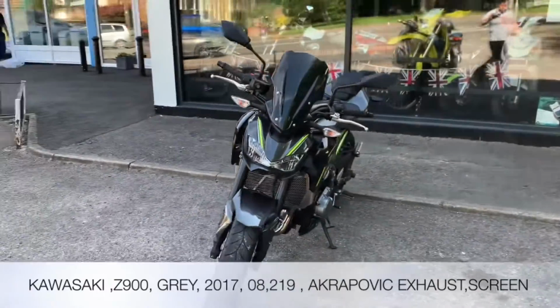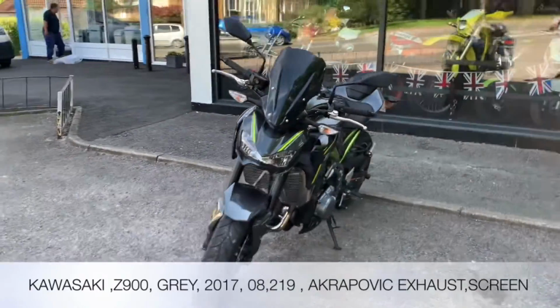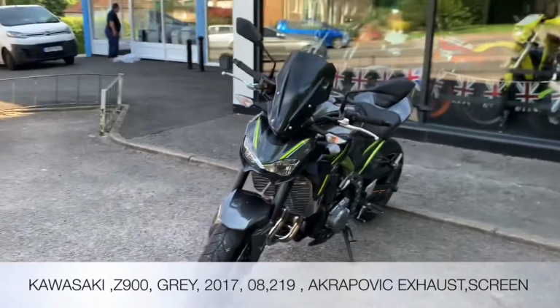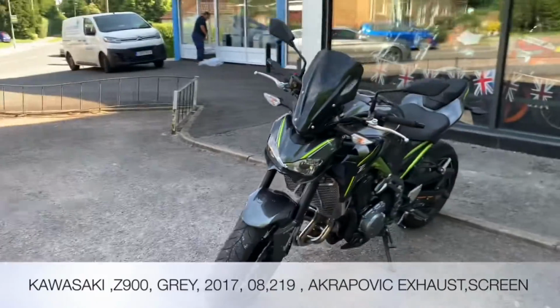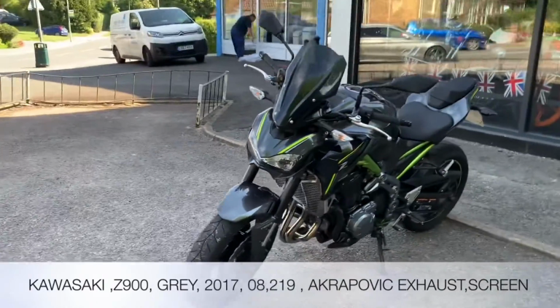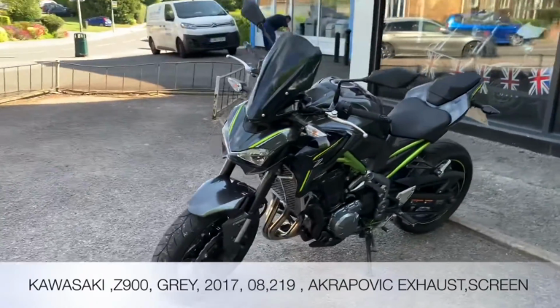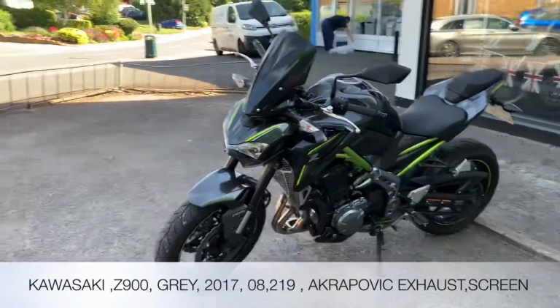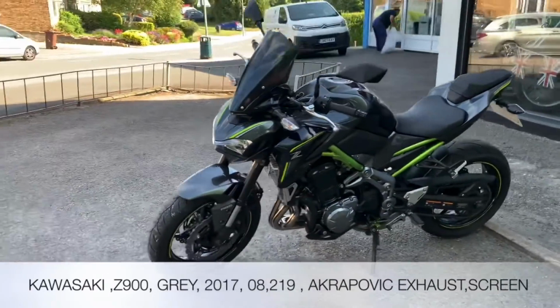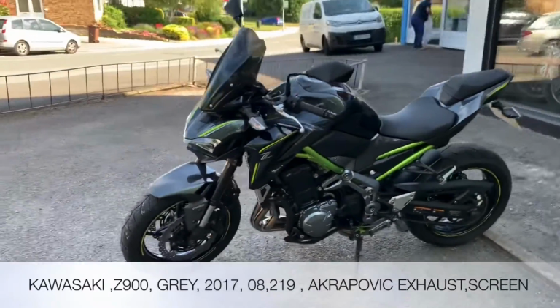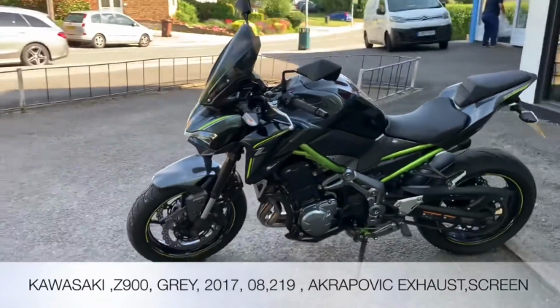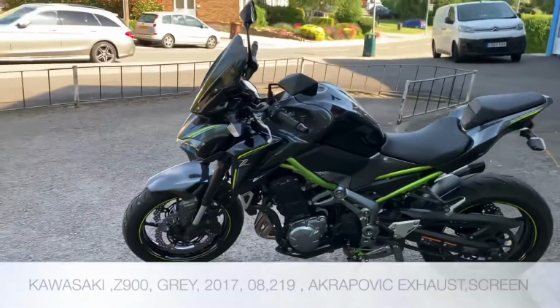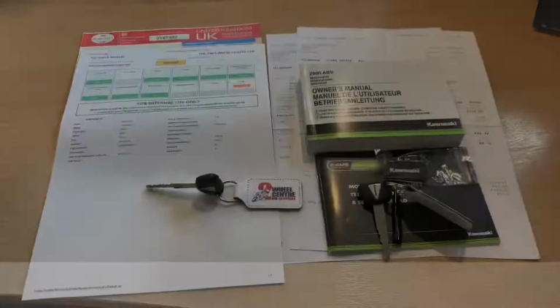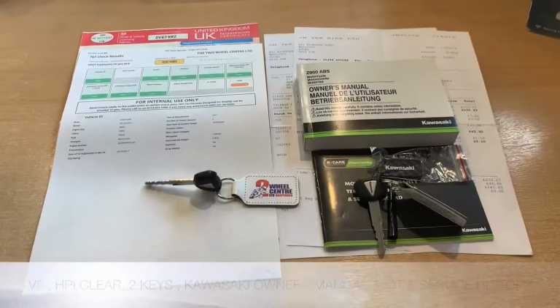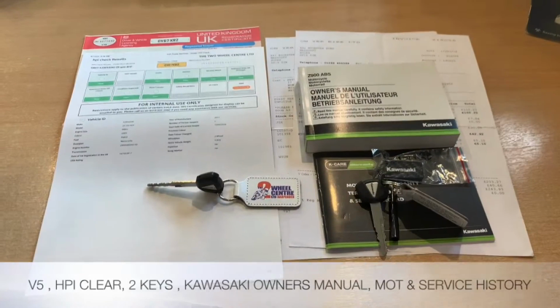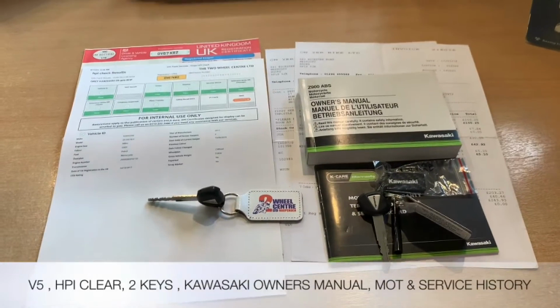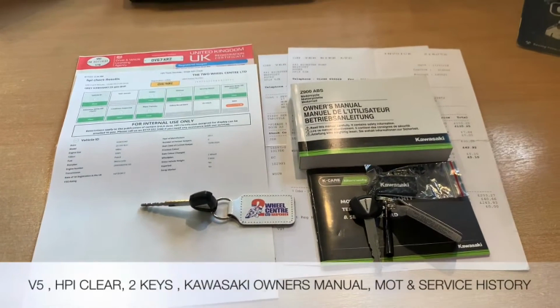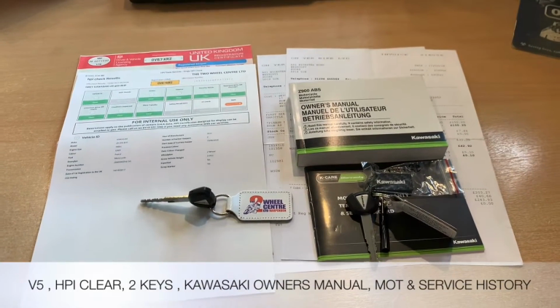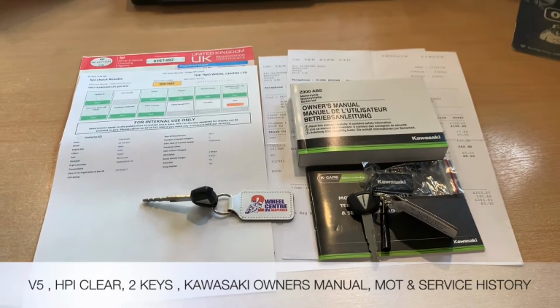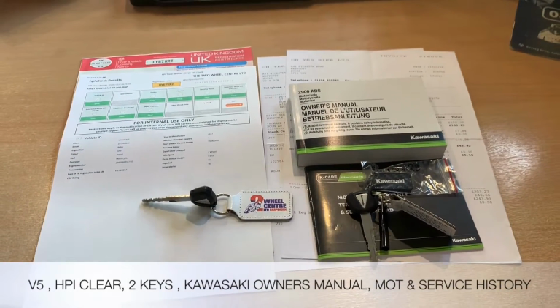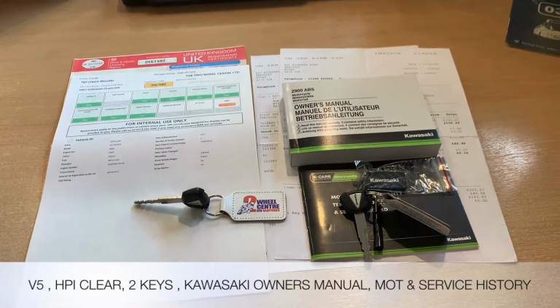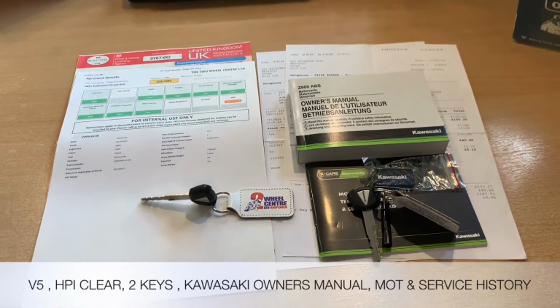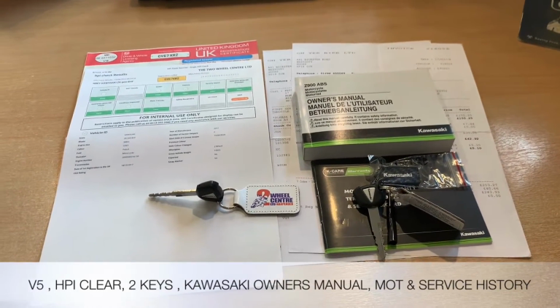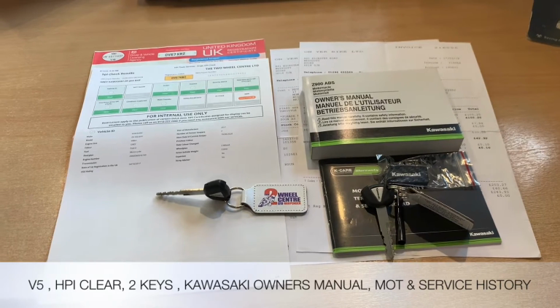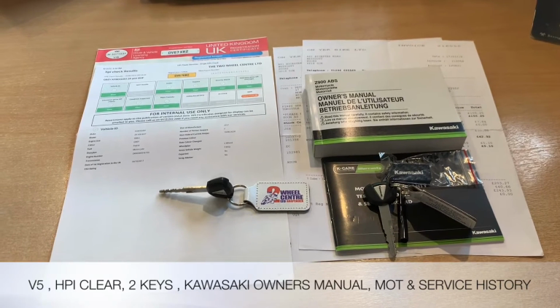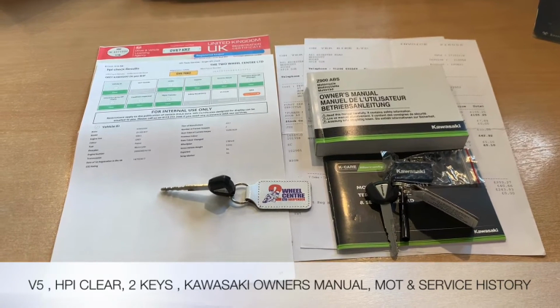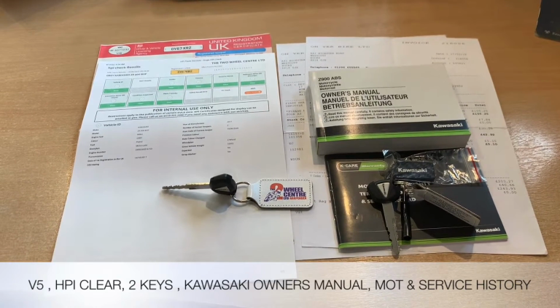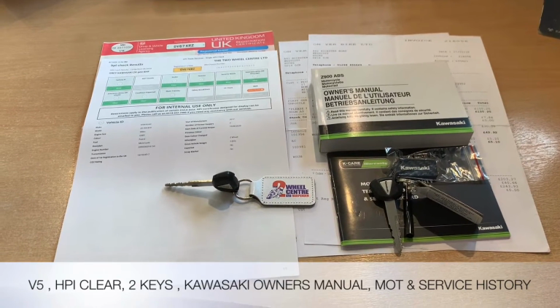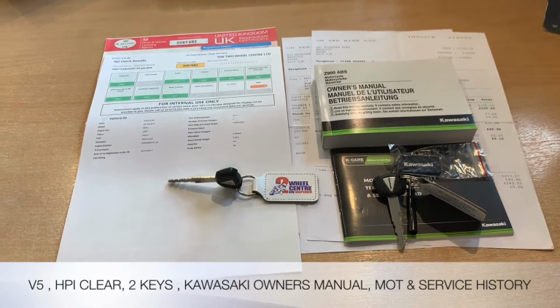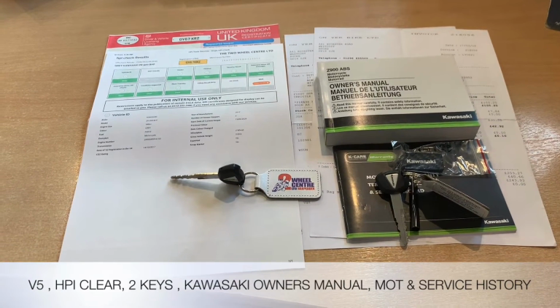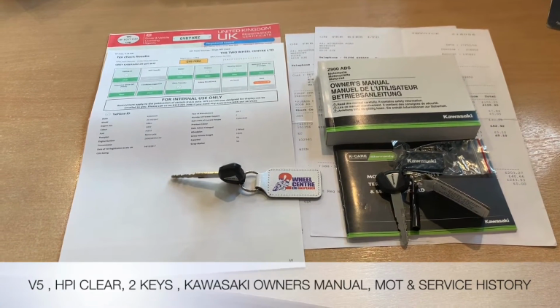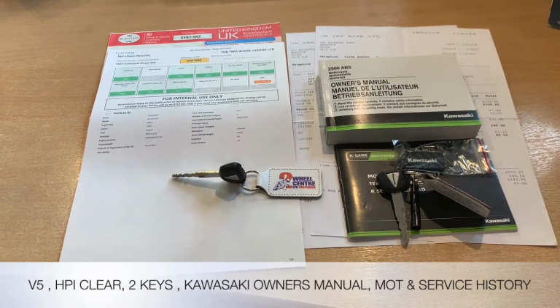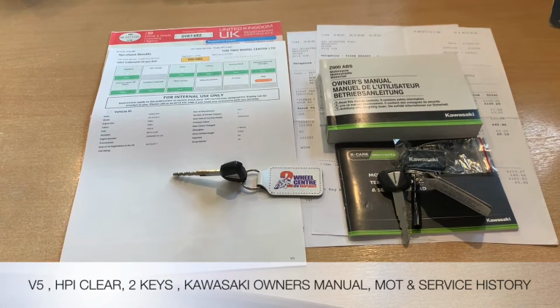Accessory-wise we've got the taller screen and also an Akrapovic exhaust. The documentation that comes with the bike includes the HPI certificate, the V5, two keys, Kawasaki owner's manual and service book. This bike also does have MOT and service history.